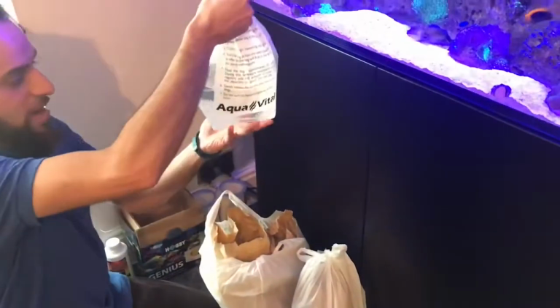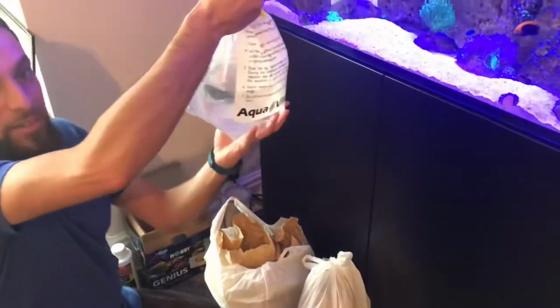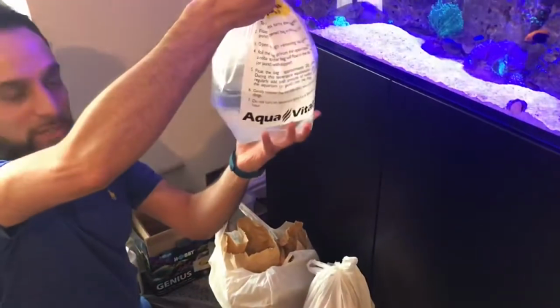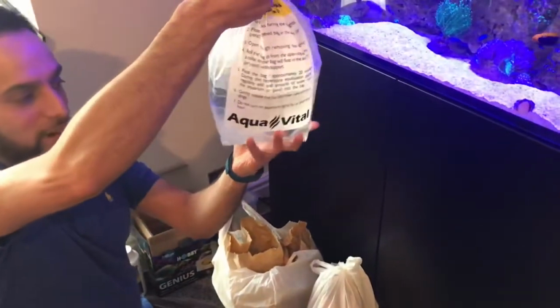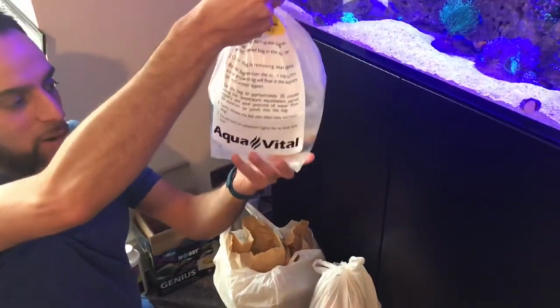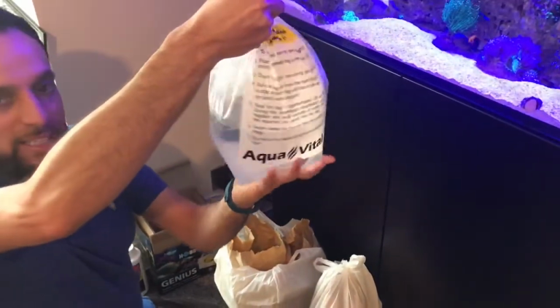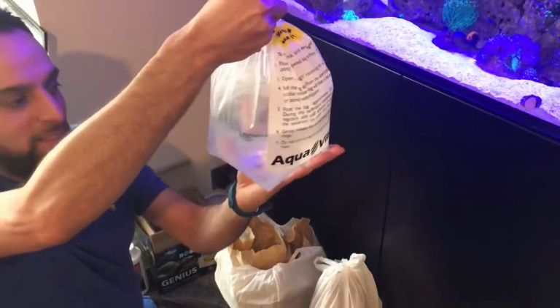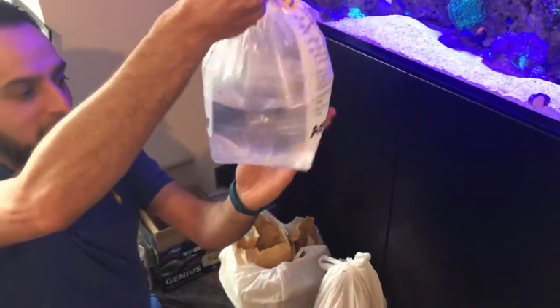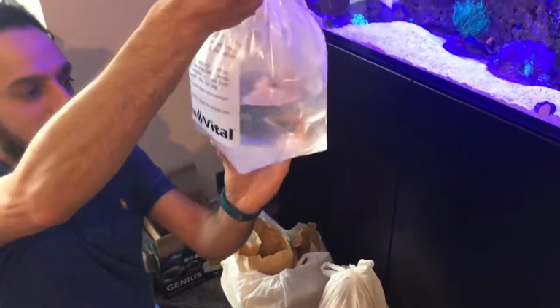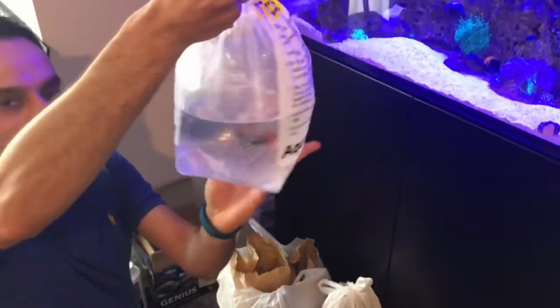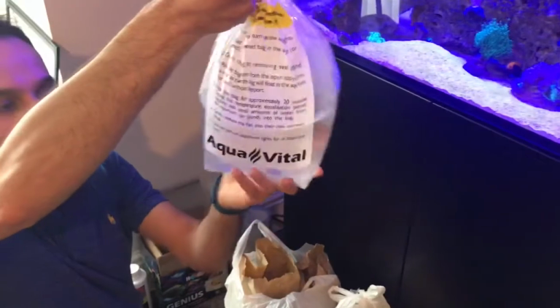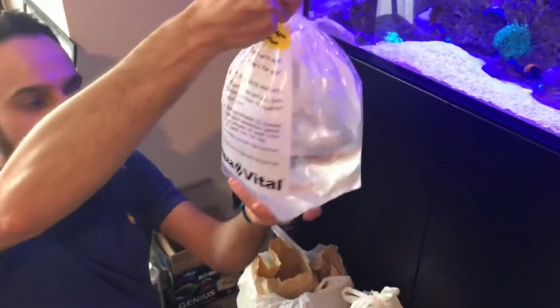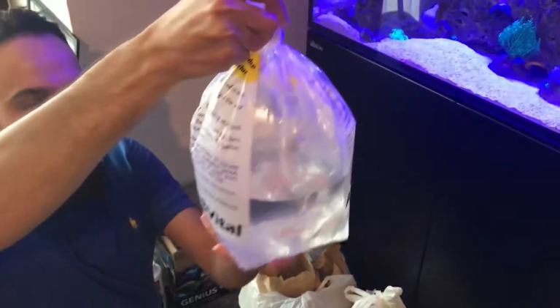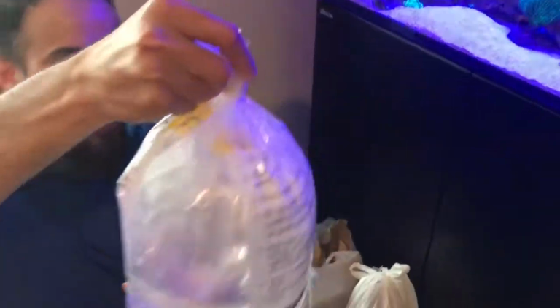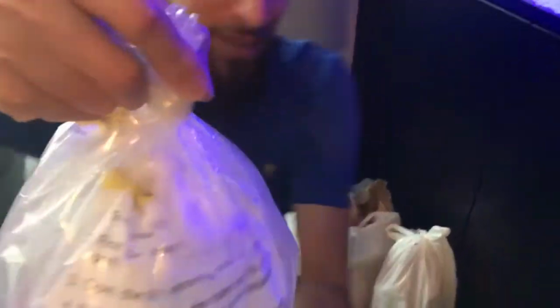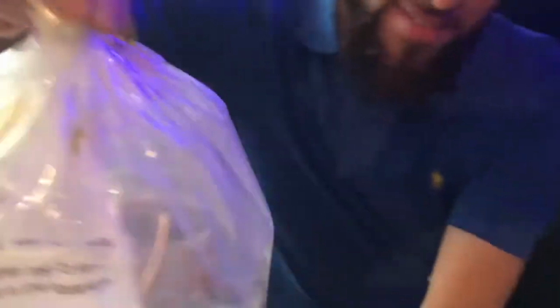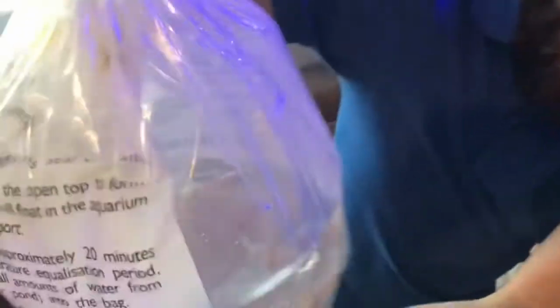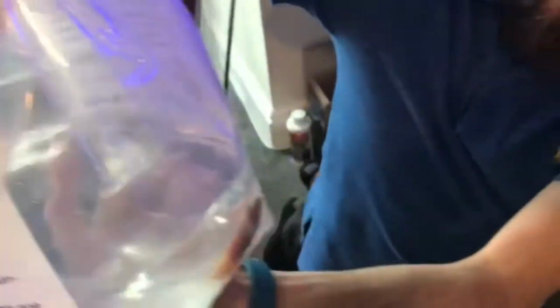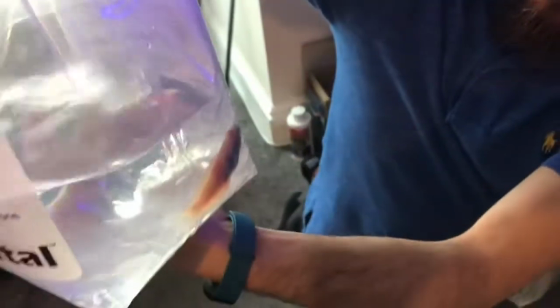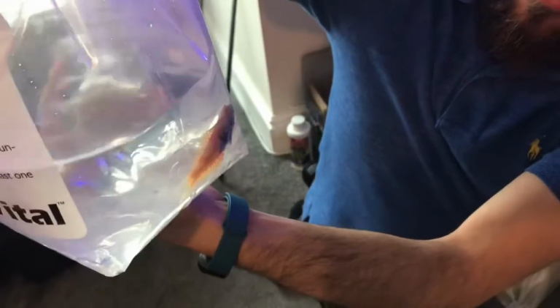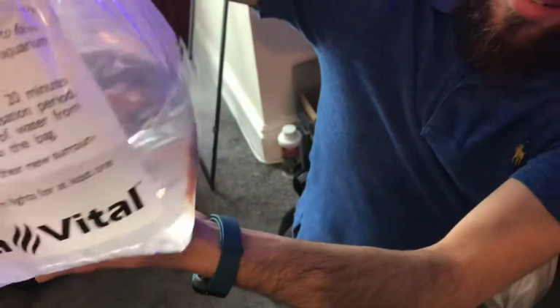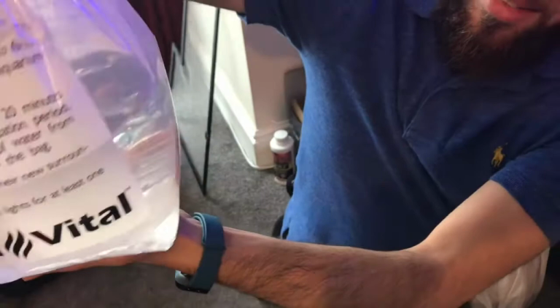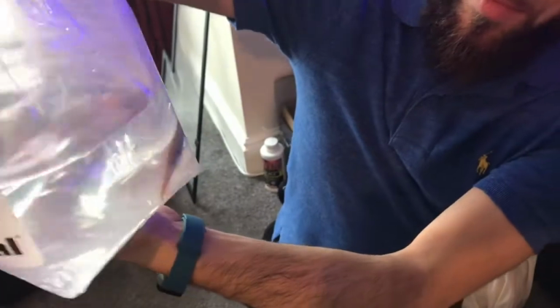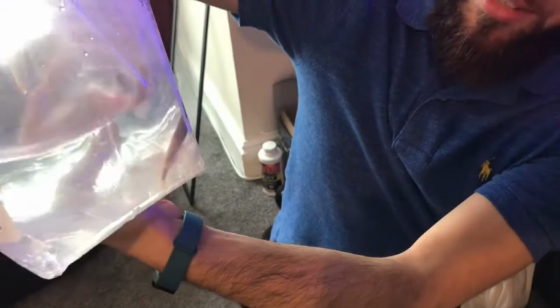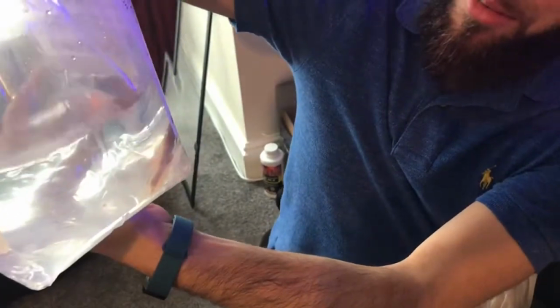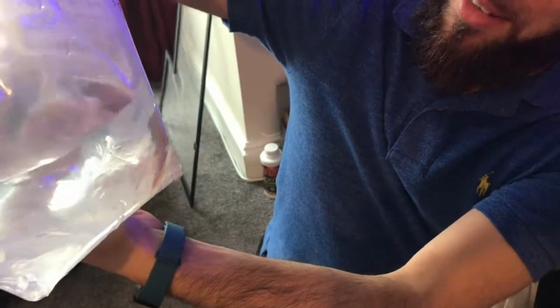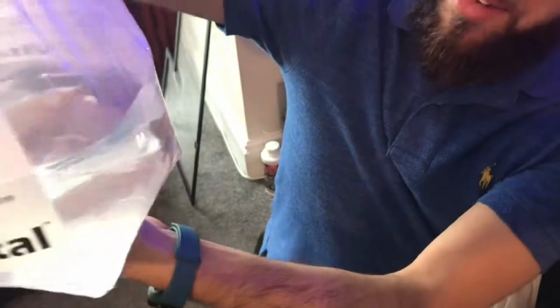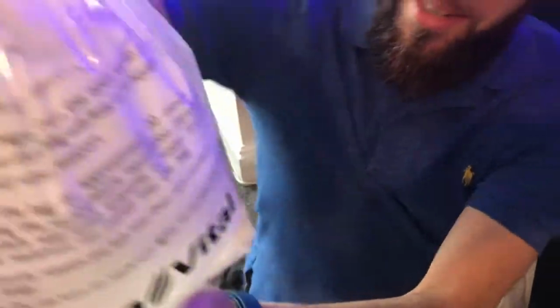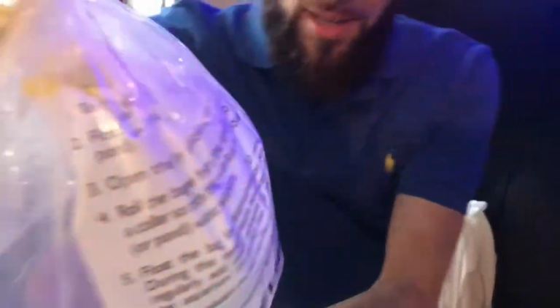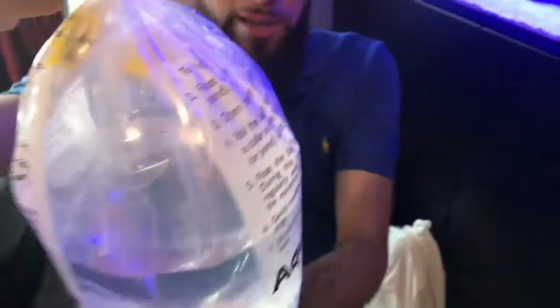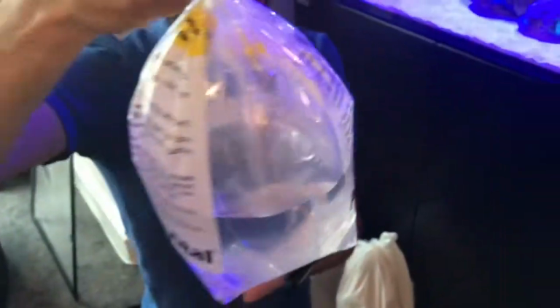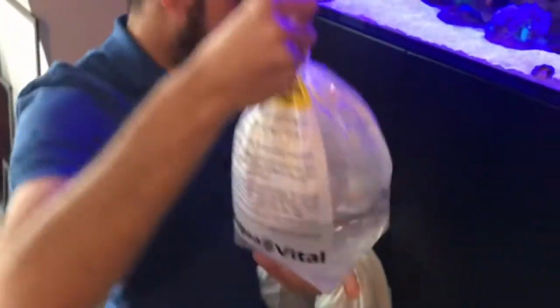I've gone and got myself a peacock wrasse. I'm not sure how well you can see it inside, but it's a very nice and colourful wrasse. Hopefully it'll be a nice addition to the tank.